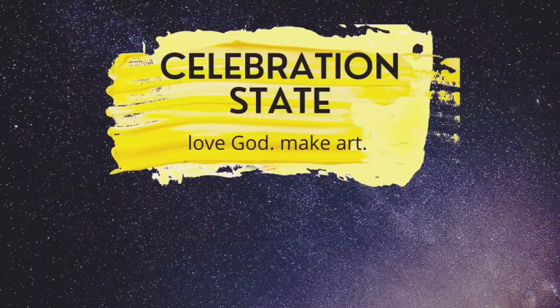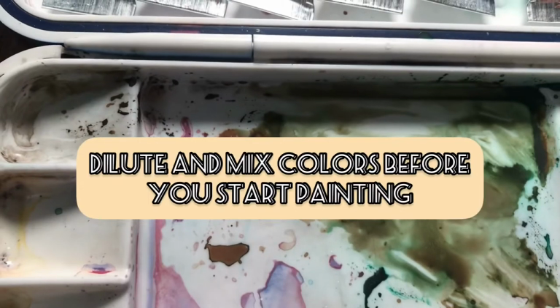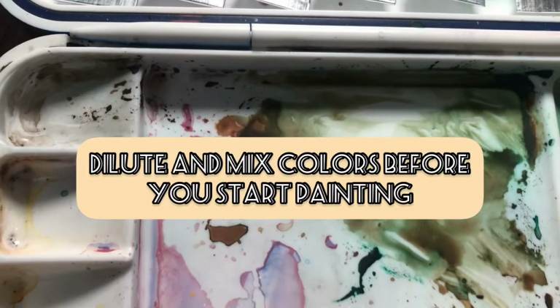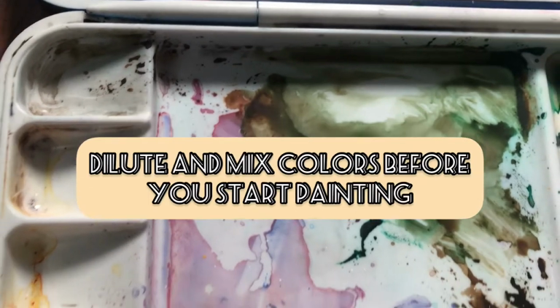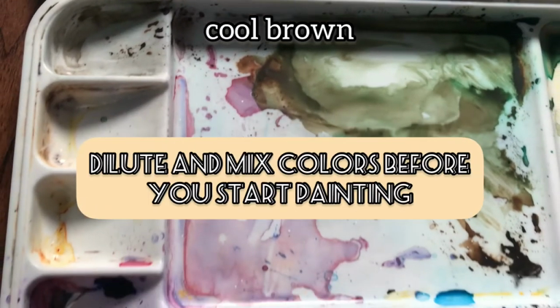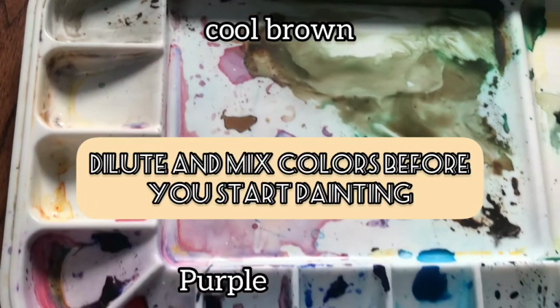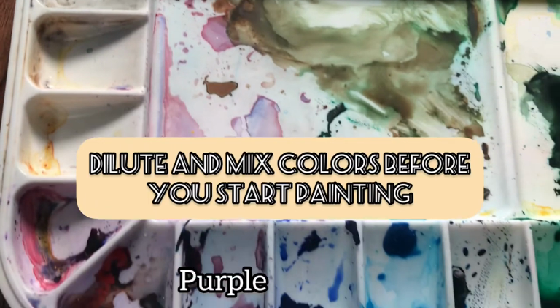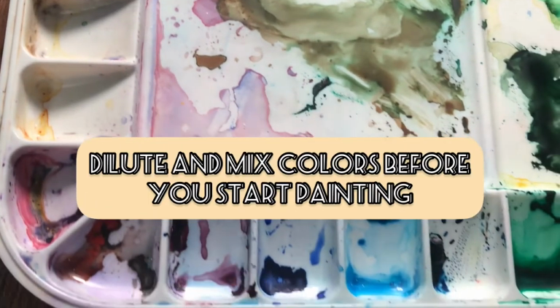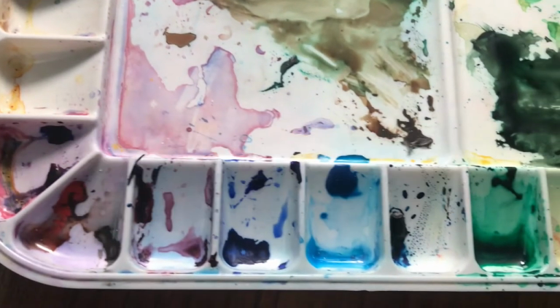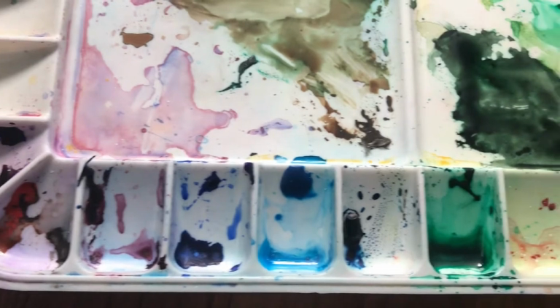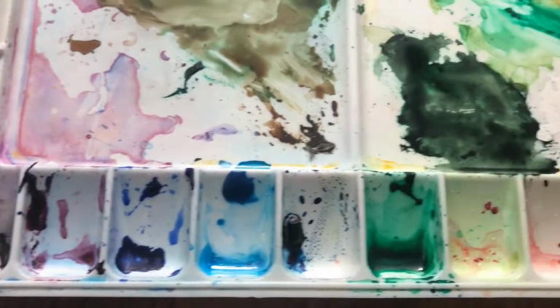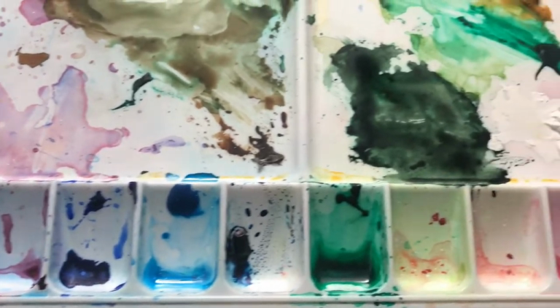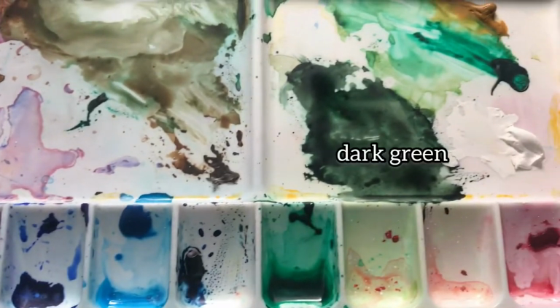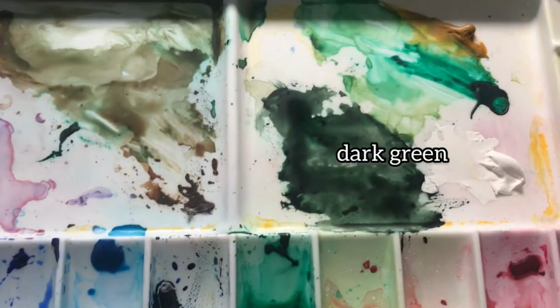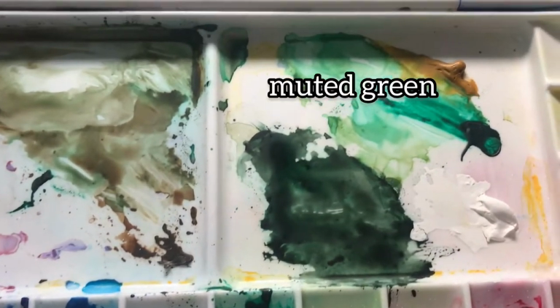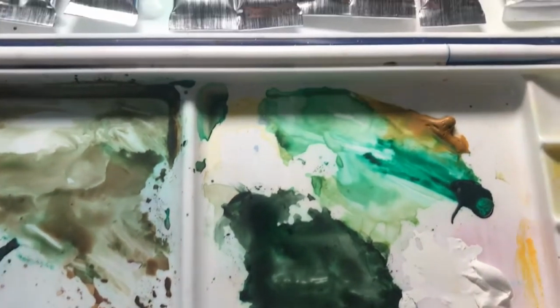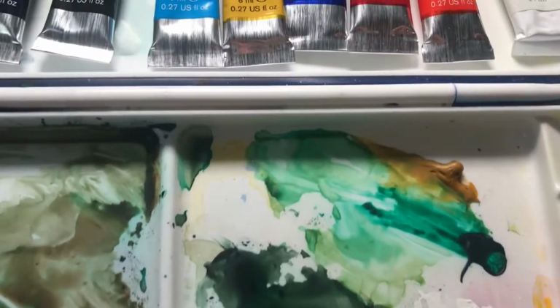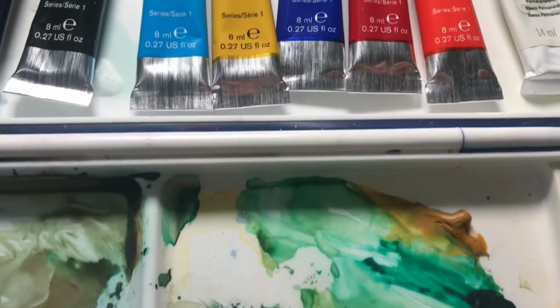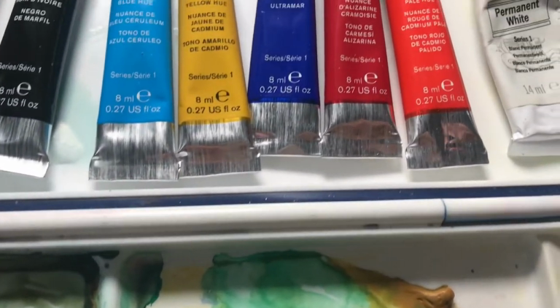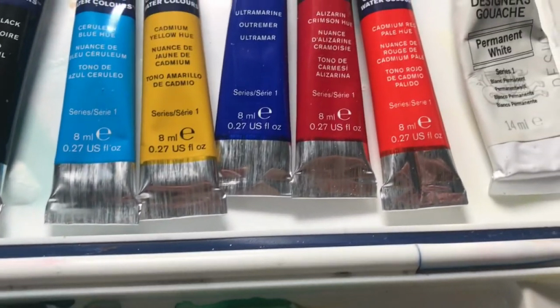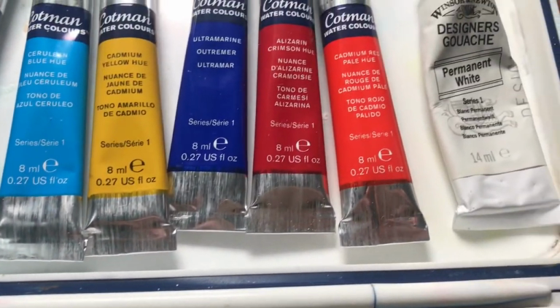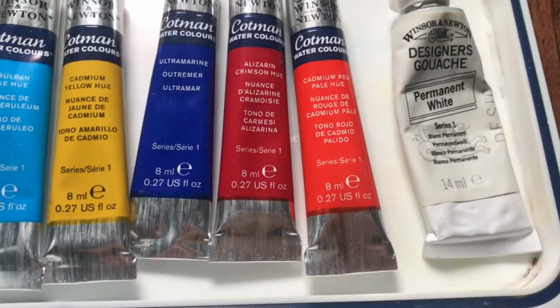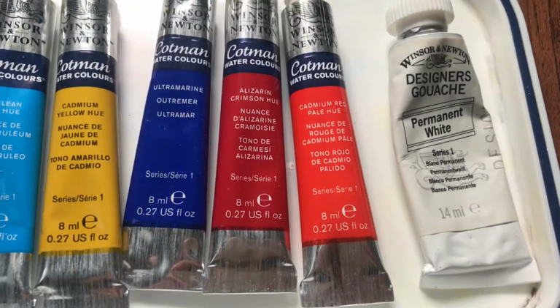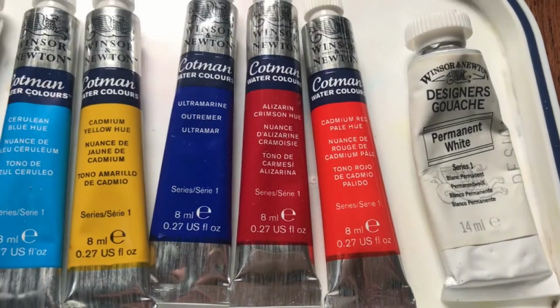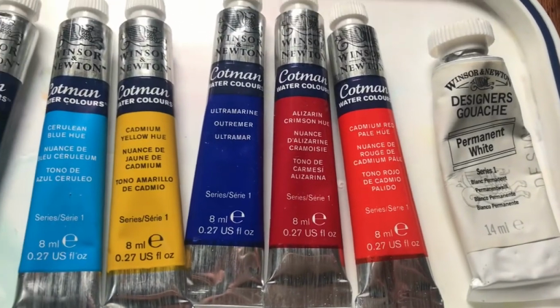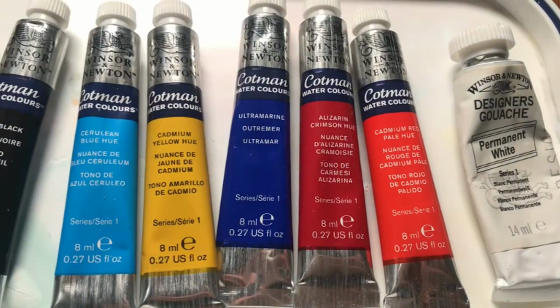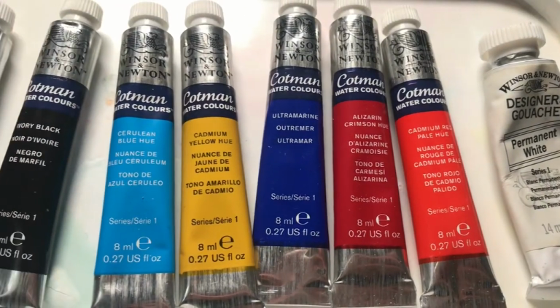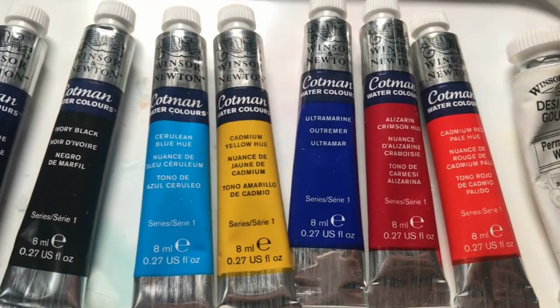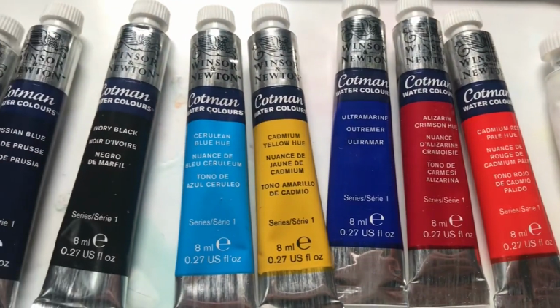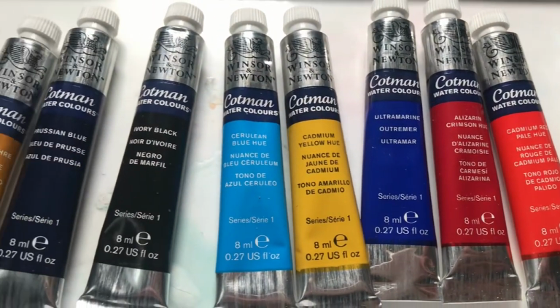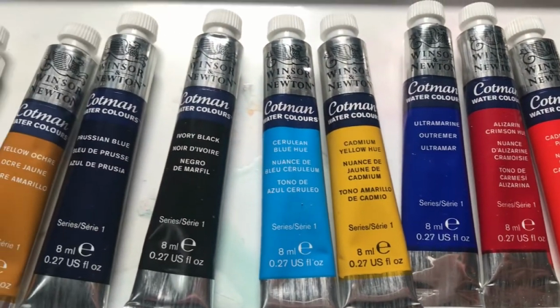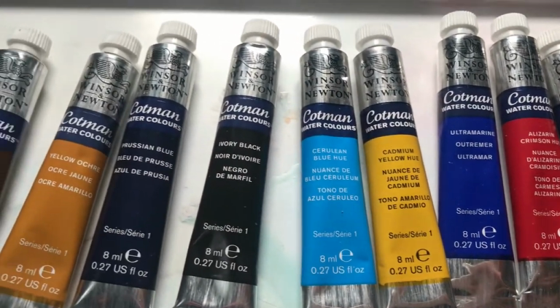So I mentioned we're going to be mixing our colors. Here are our muted greens, our cool browns, and our dark greens. These are the paints that we're going to be using — I have a list of them down in the description, so you don't have to pause it.